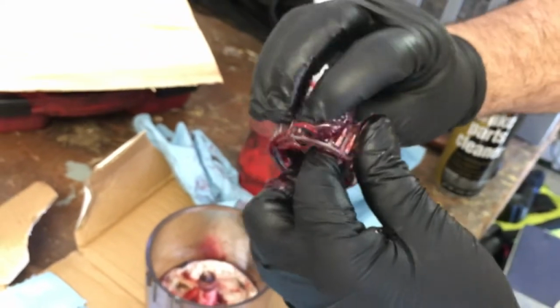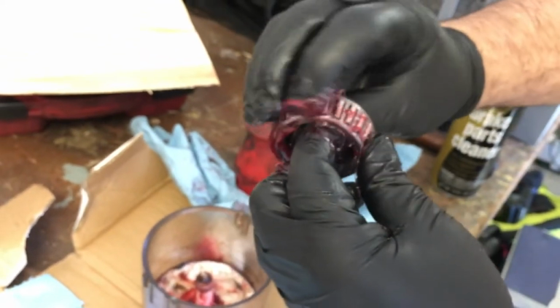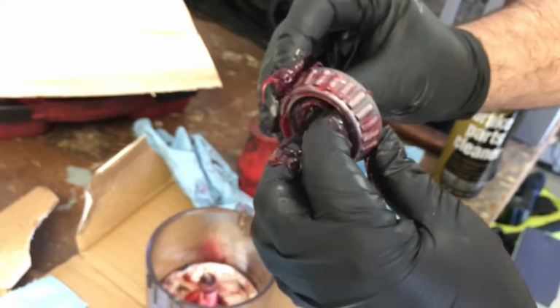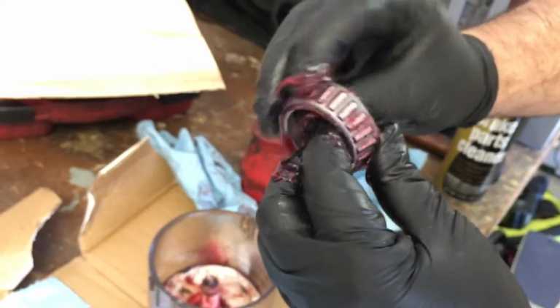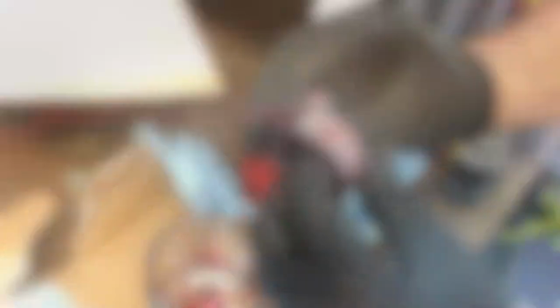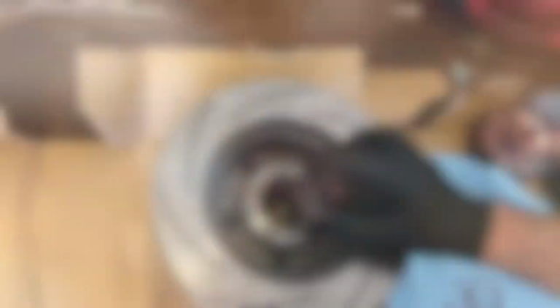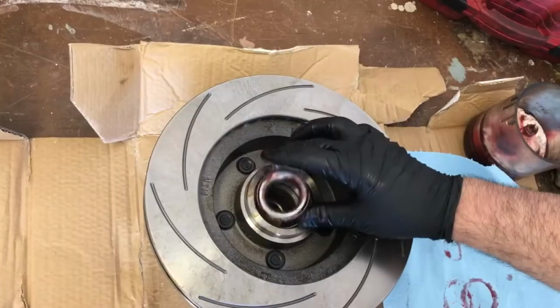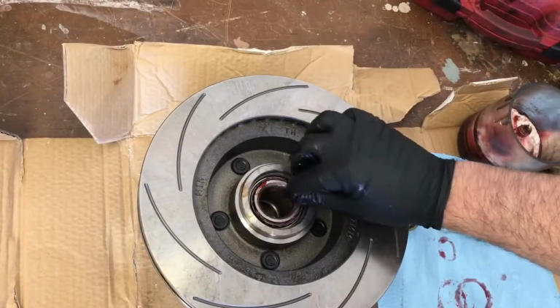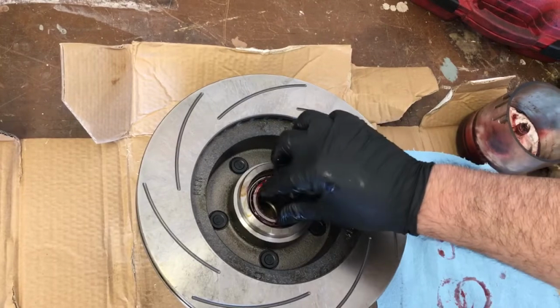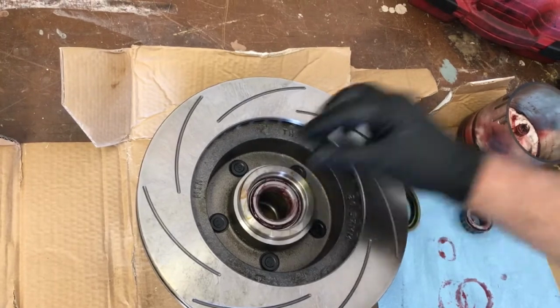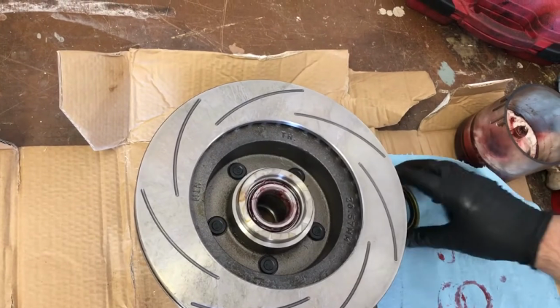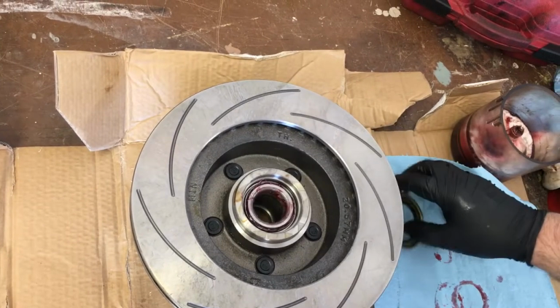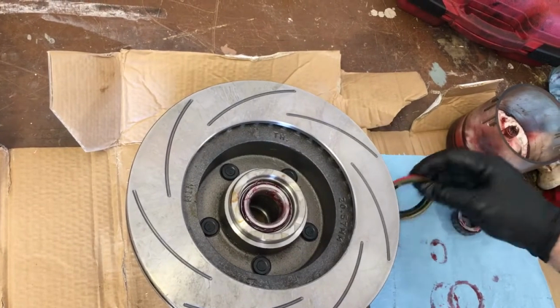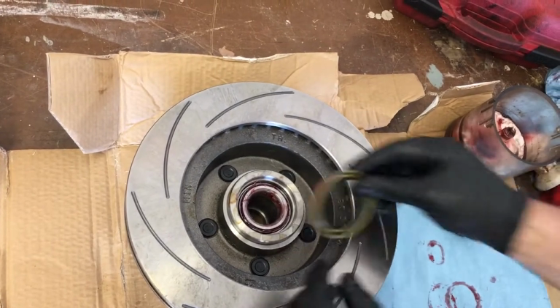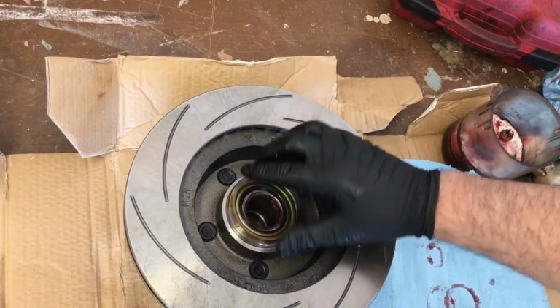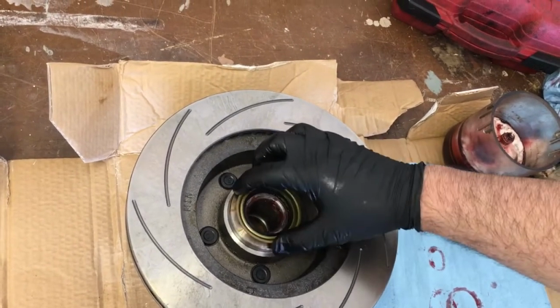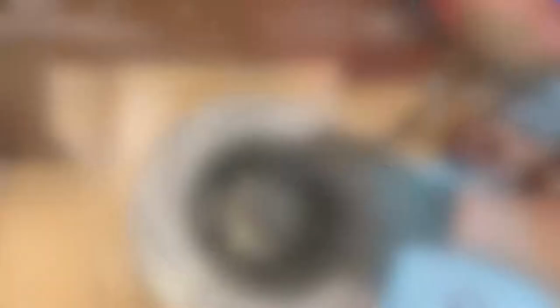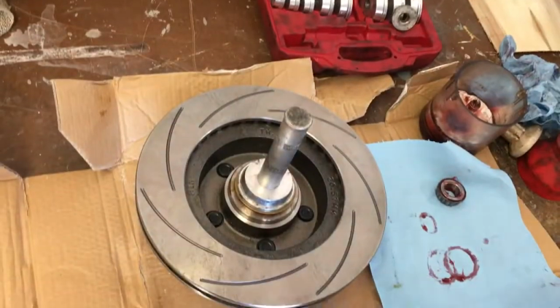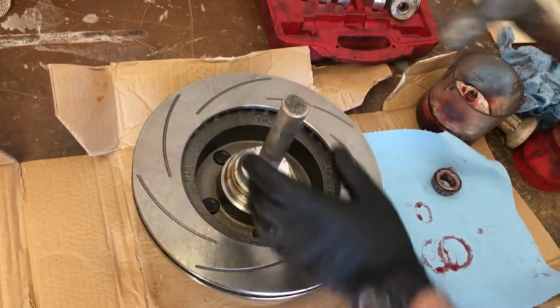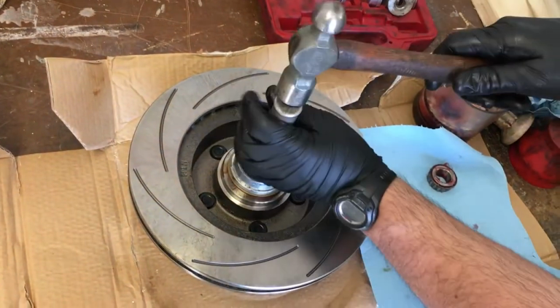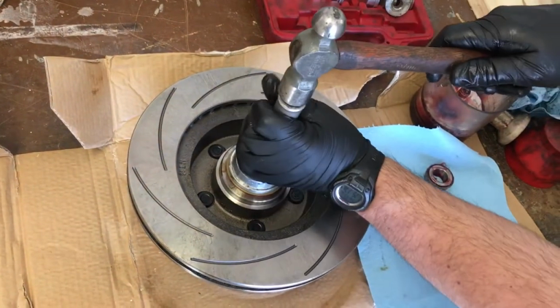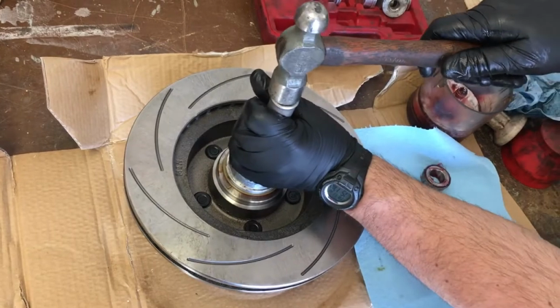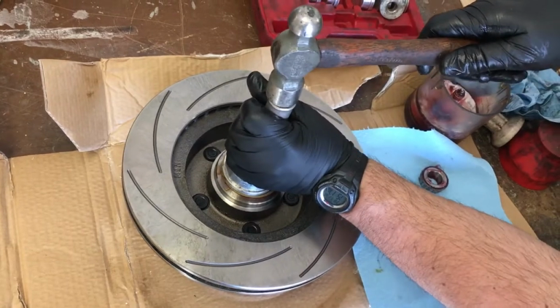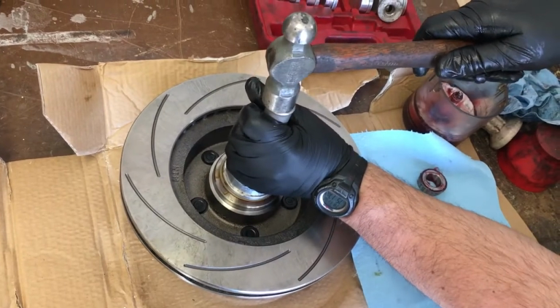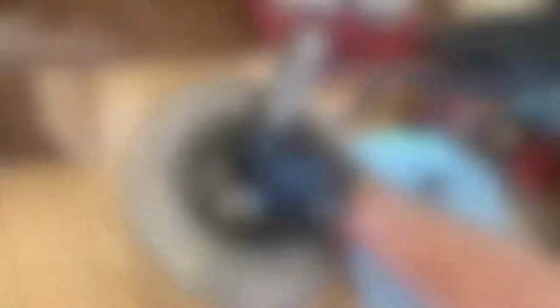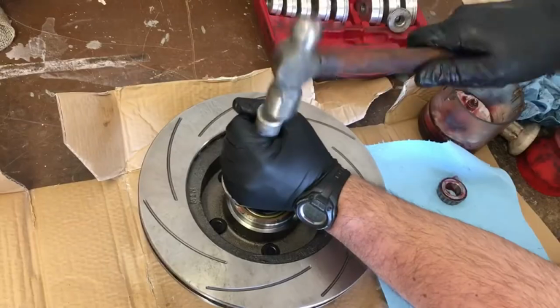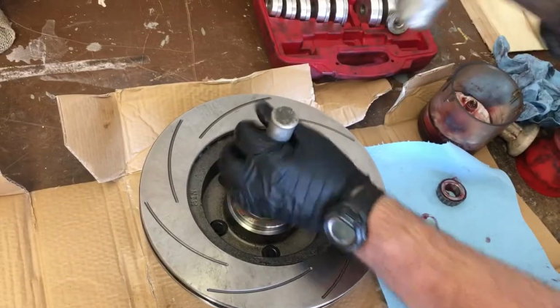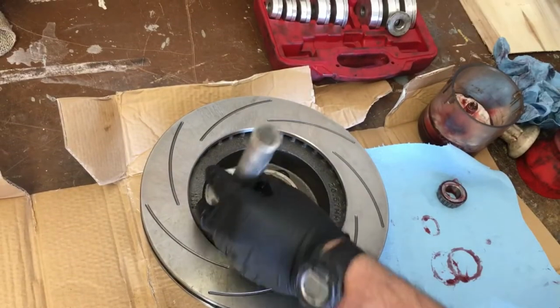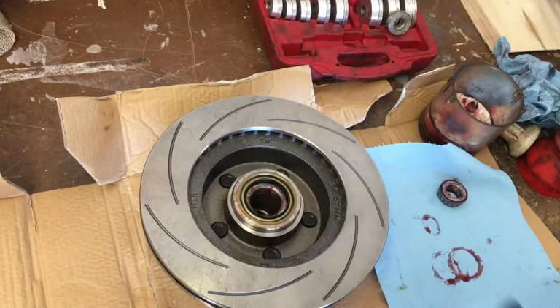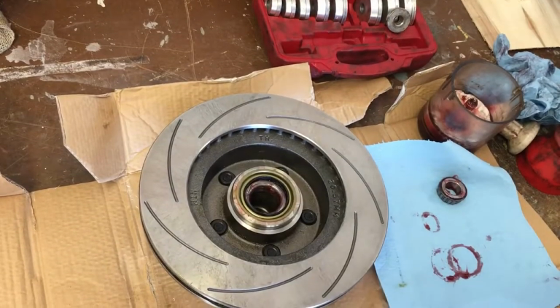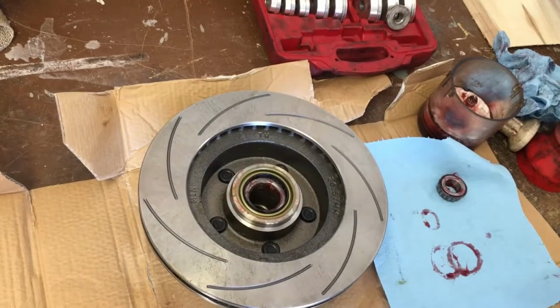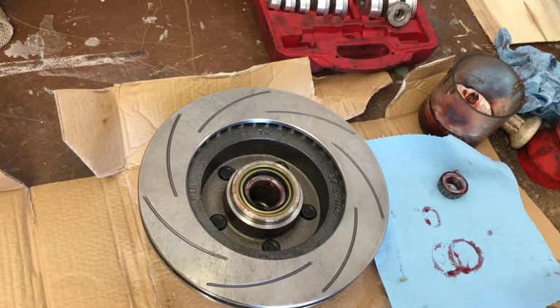This rotor already has a race inside it, so we'll drop that in there and put our seal in. We'll drive that seal down in there, and that's it.